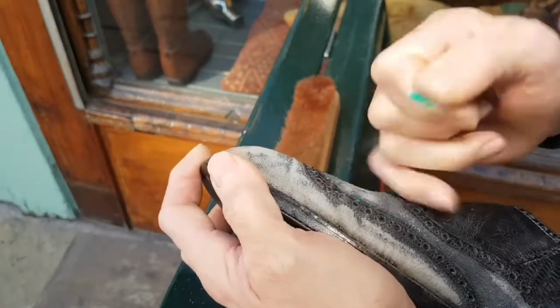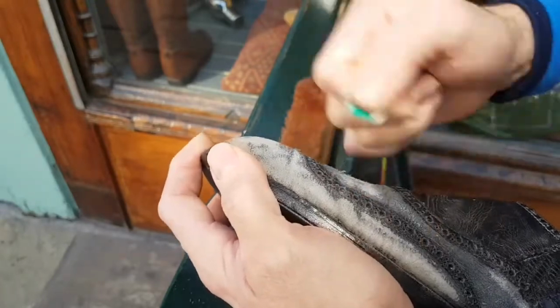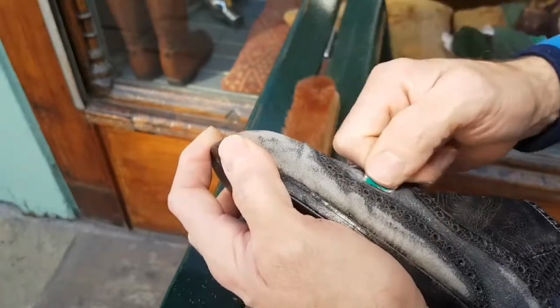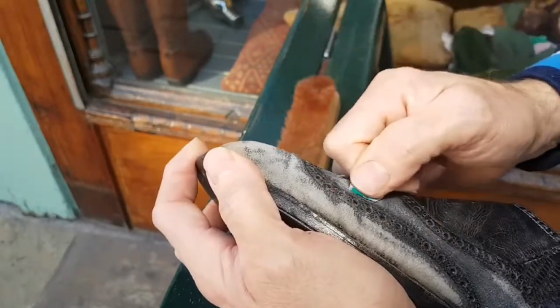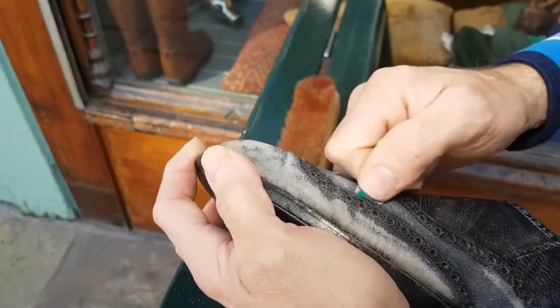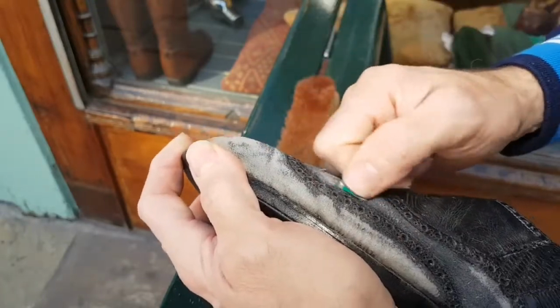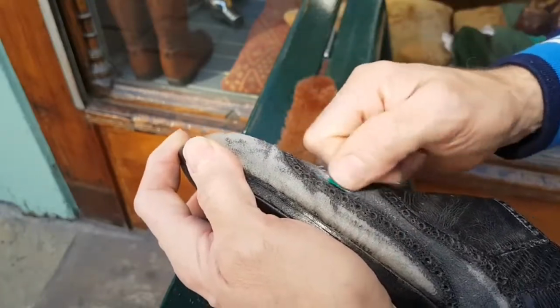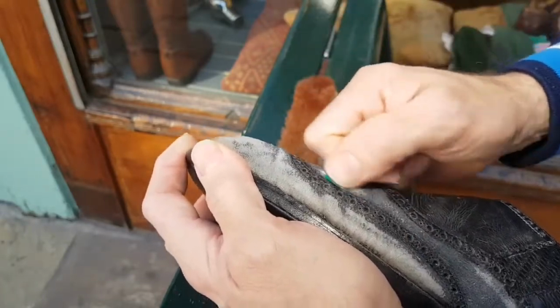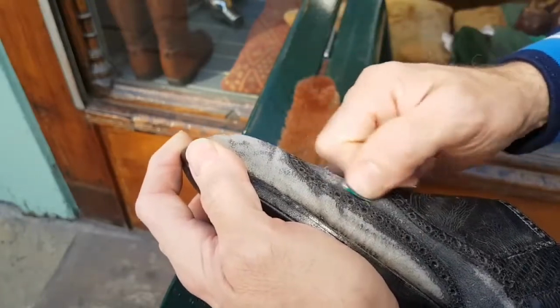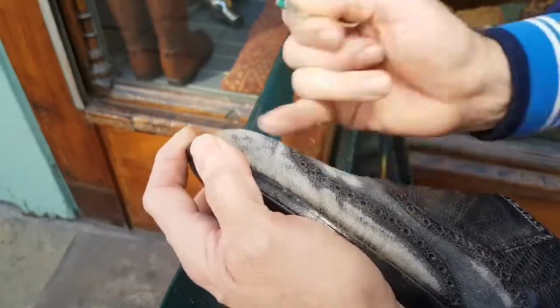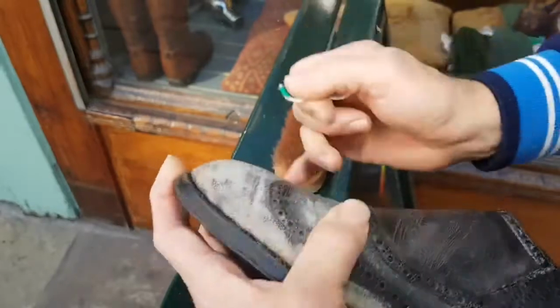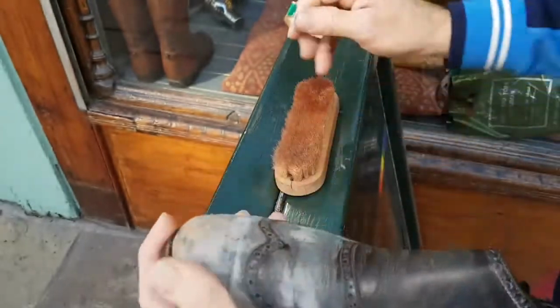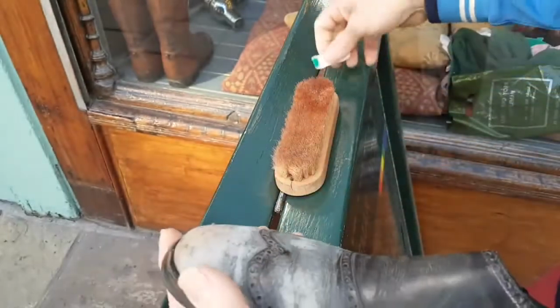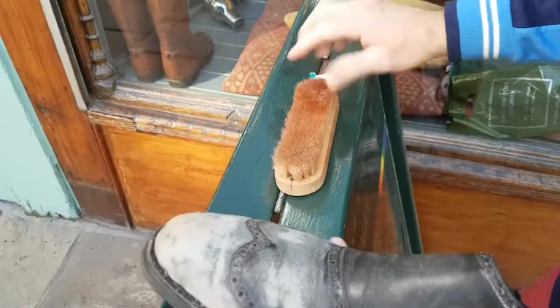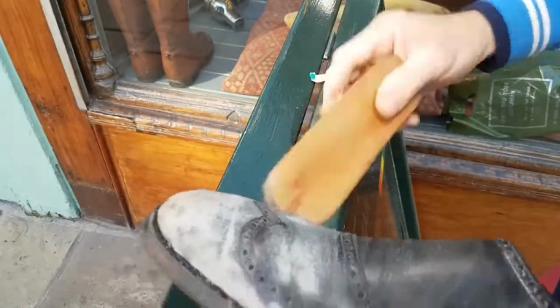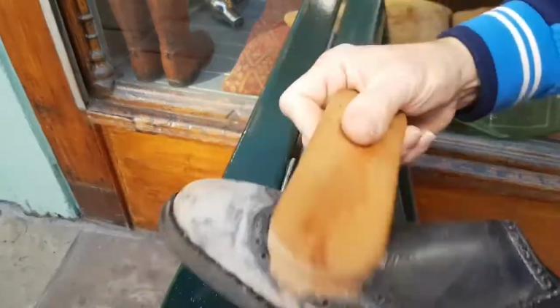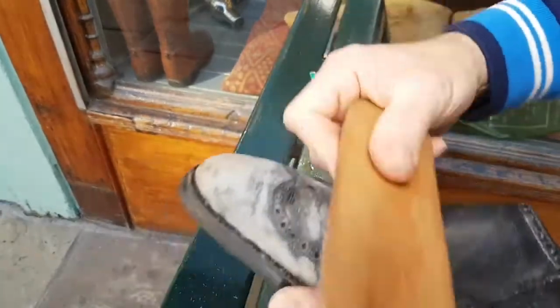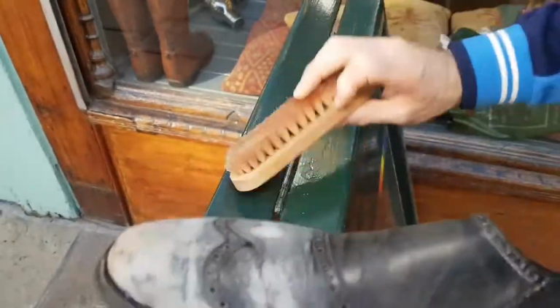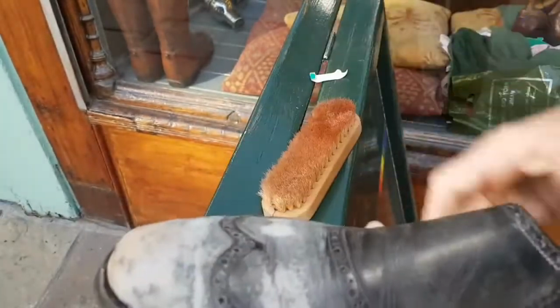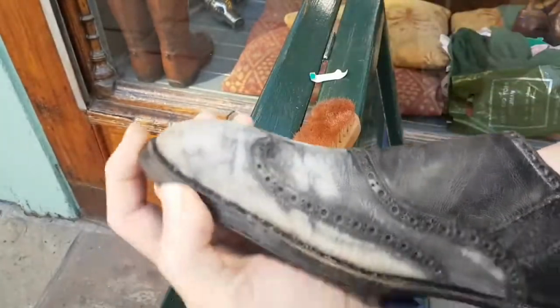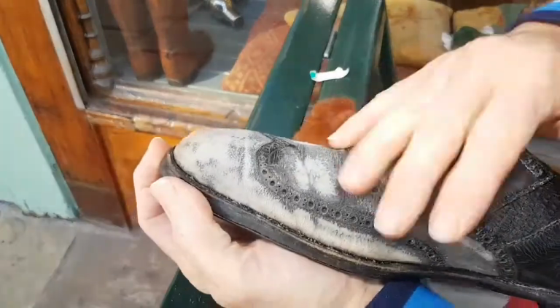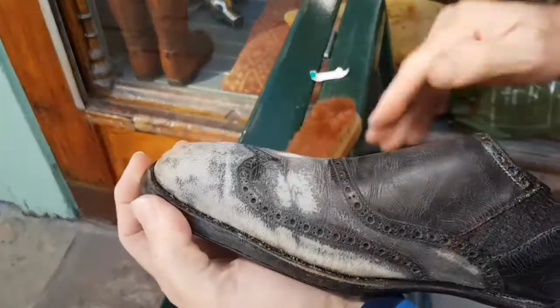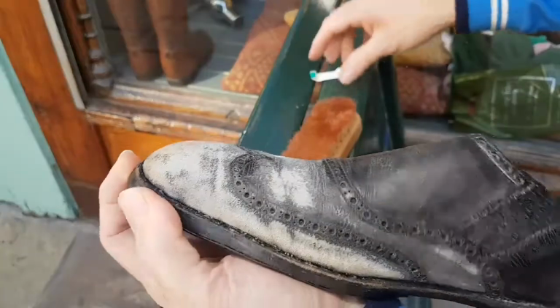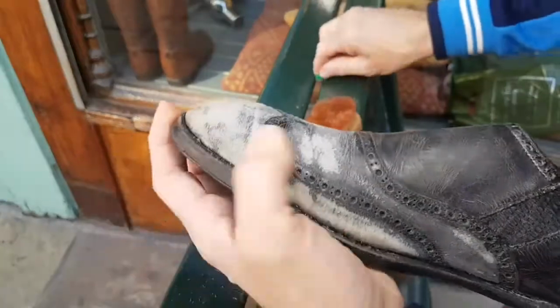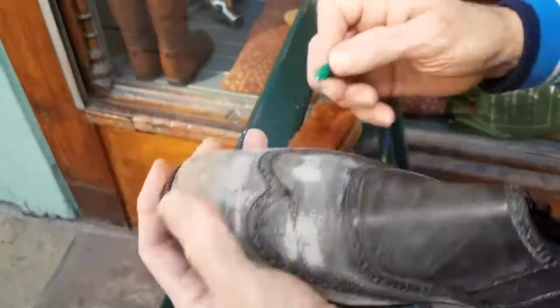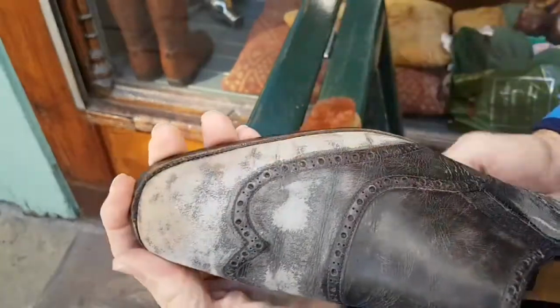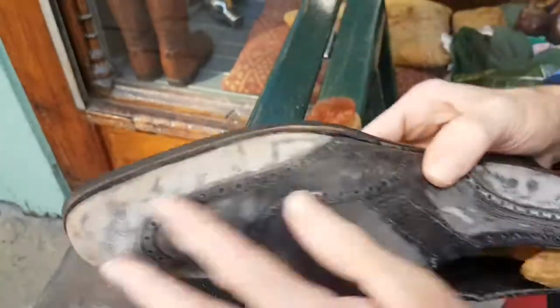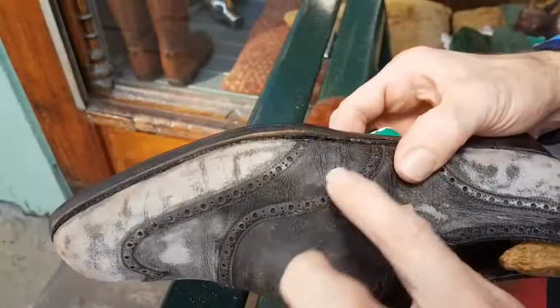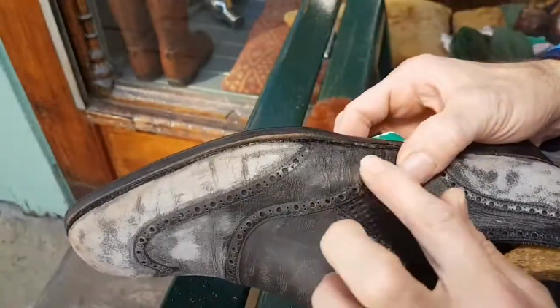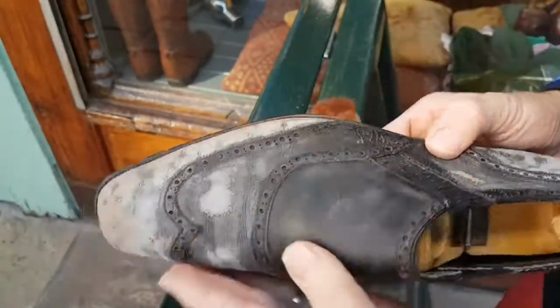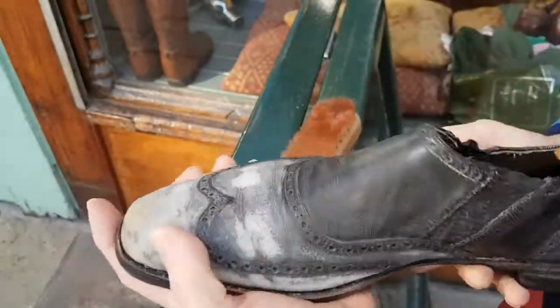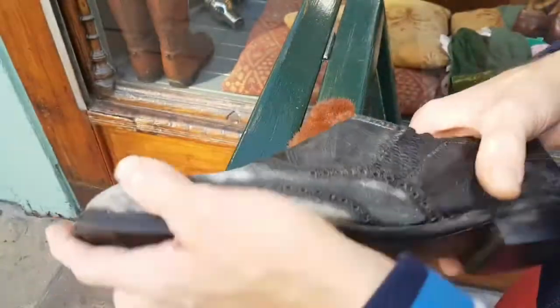The Prince obviously adored Cleverley's shoes and had an awful lot of them, but my goodness did he wear them. He wore them until they became really quite rough and degraded like this, and still carried on wearing them.